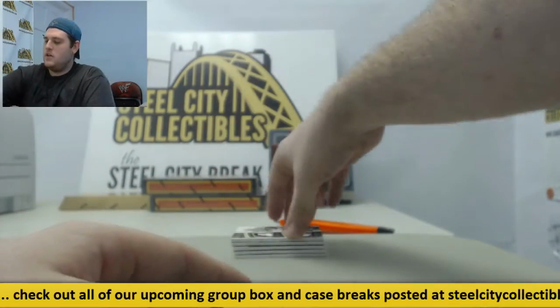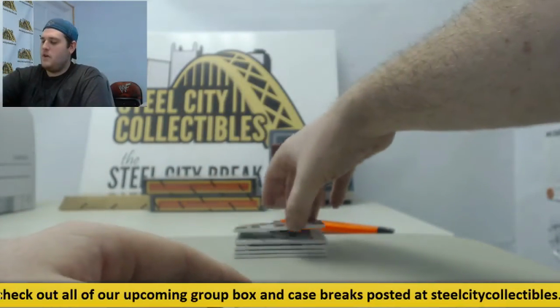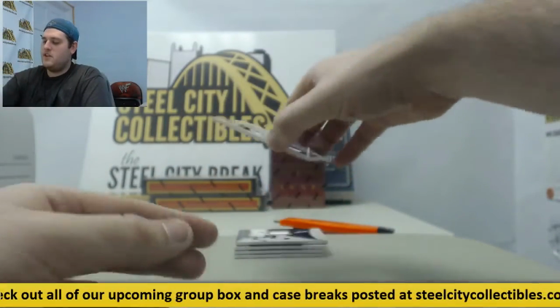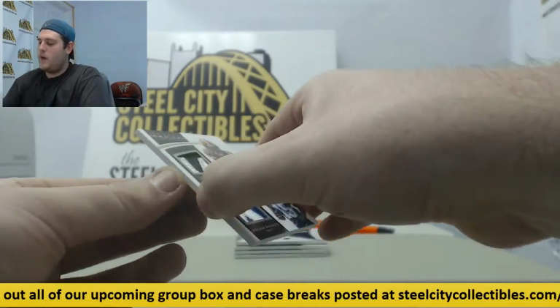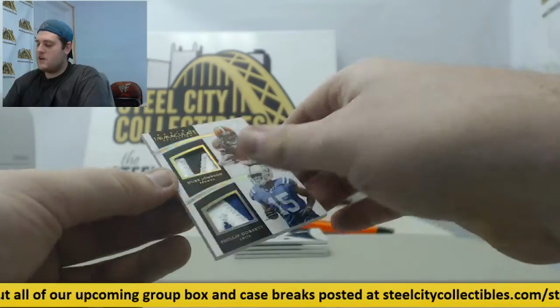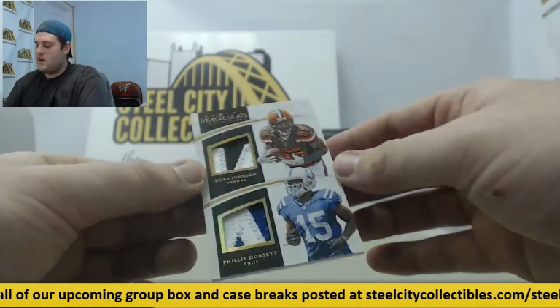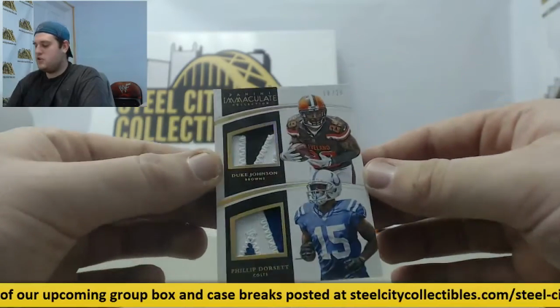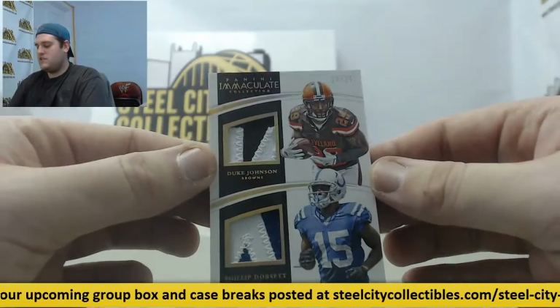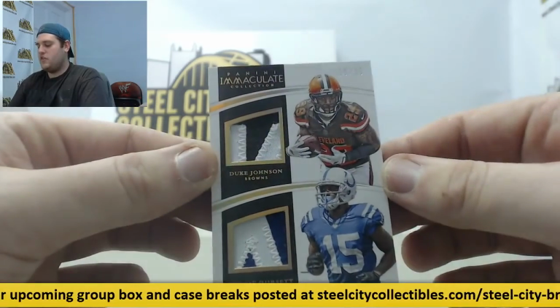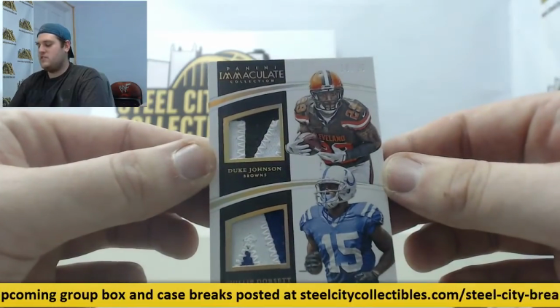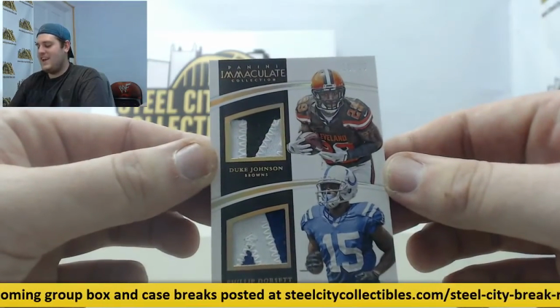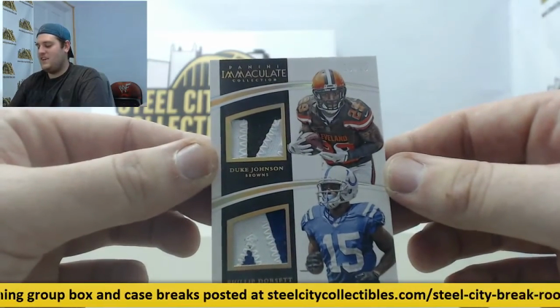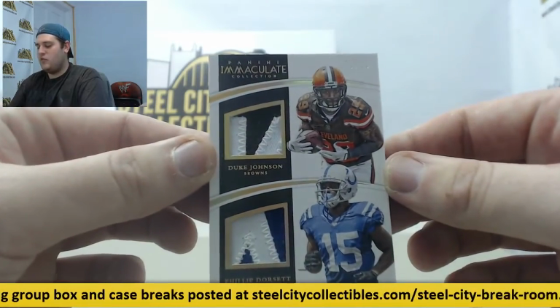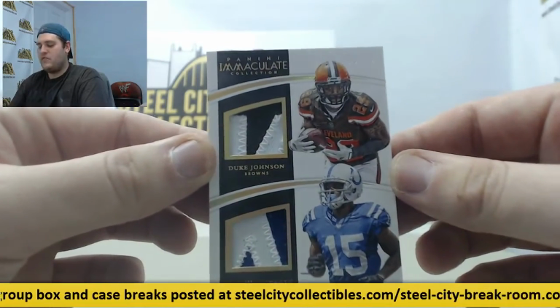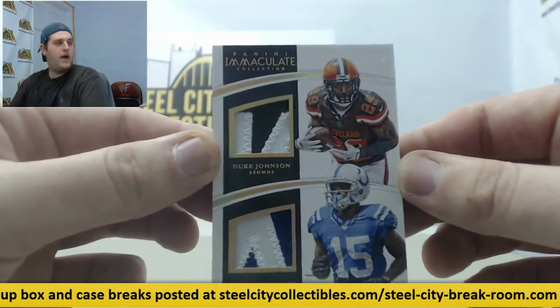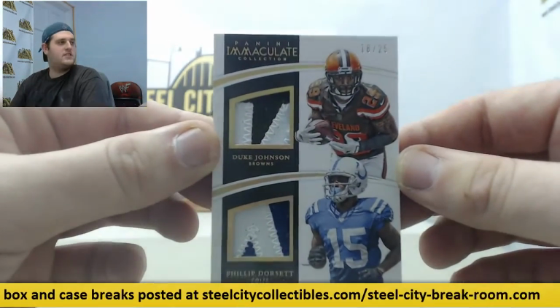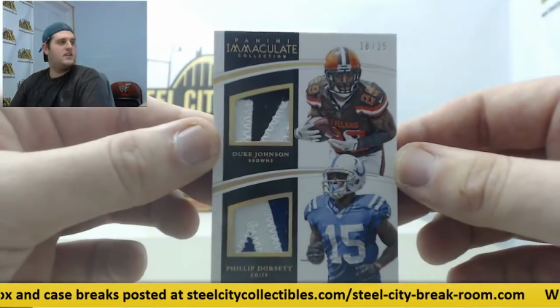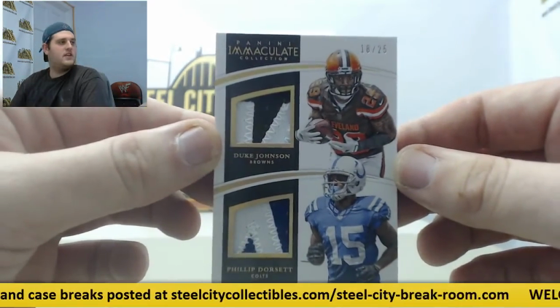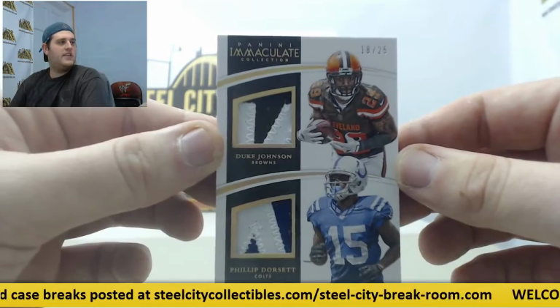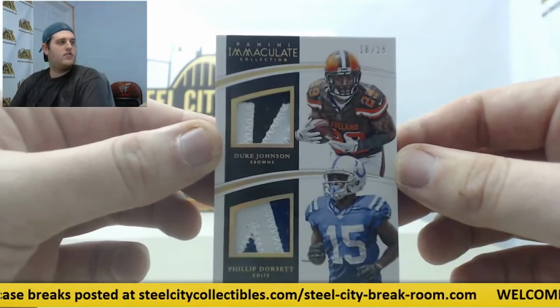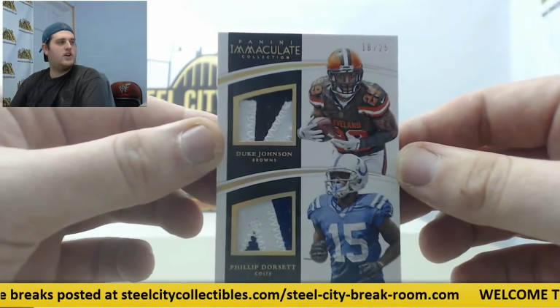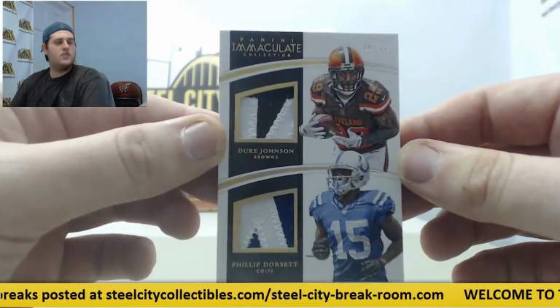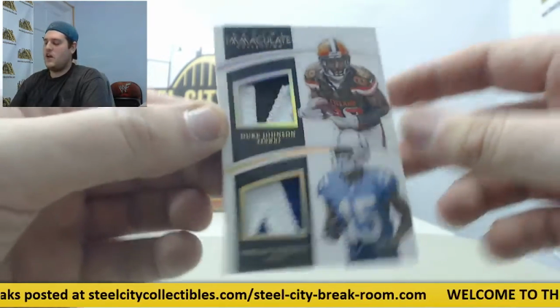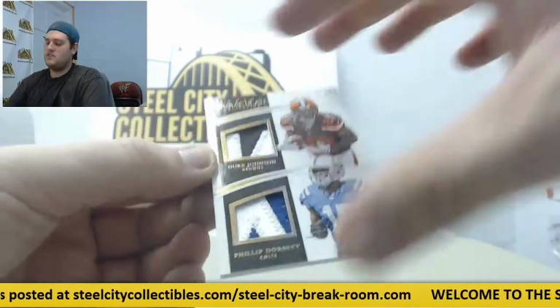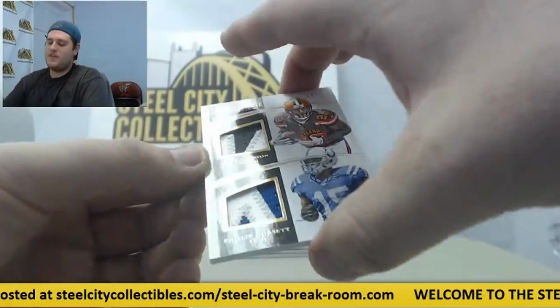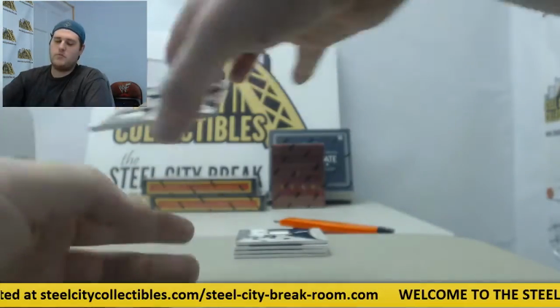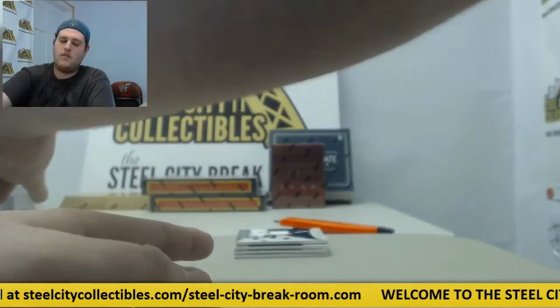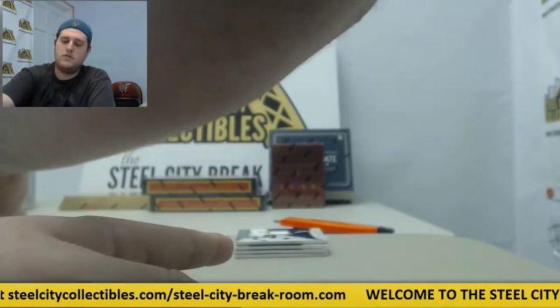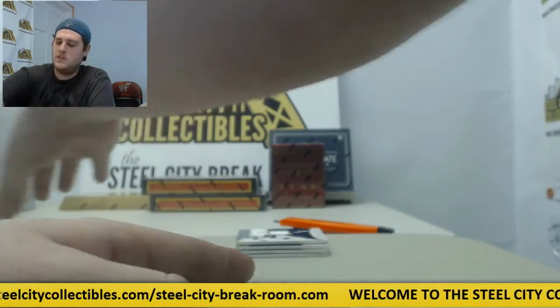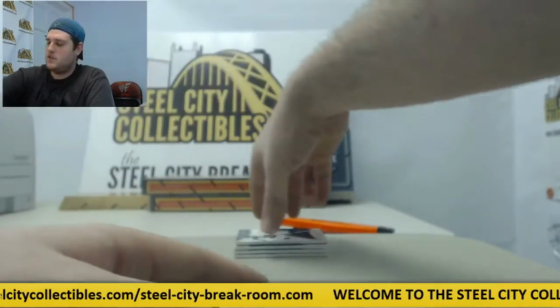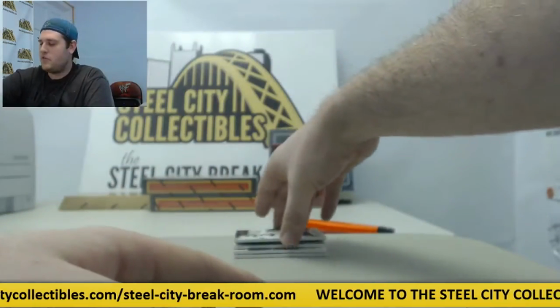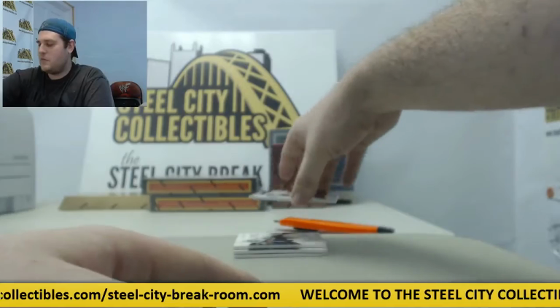Up next, dual patch right here — Duke Johnson and Philip Dorsett, 18 out of 25, dual patches. Johnson and Dorsett. Haven't really seen a lot of Philip Dorsett for the Colts, but he was a good player for Miami.